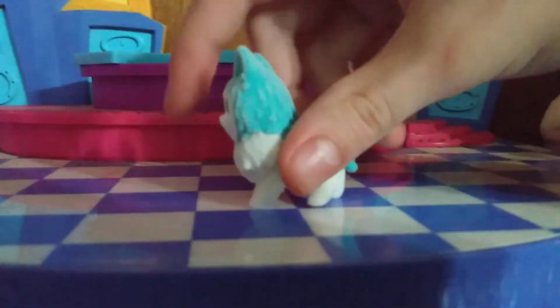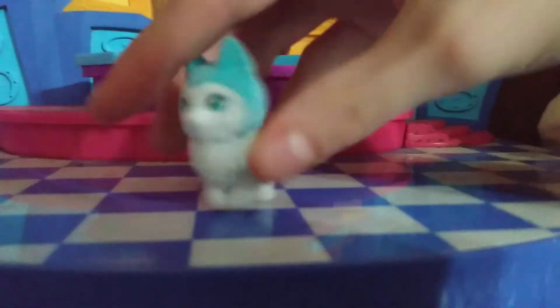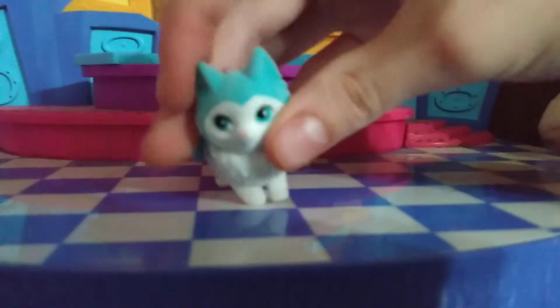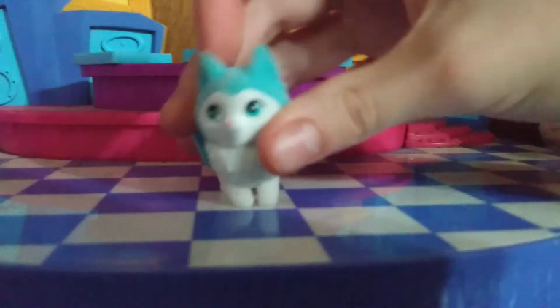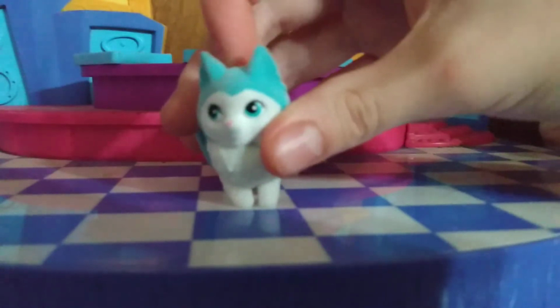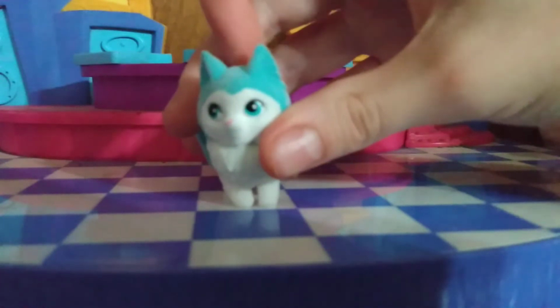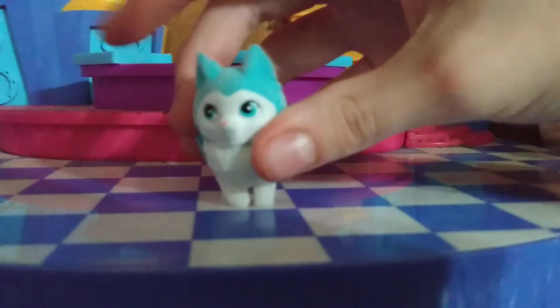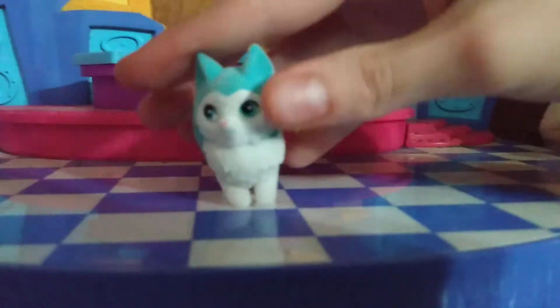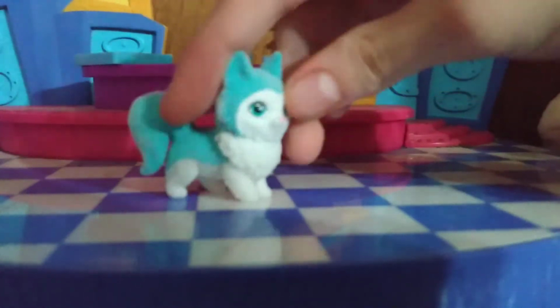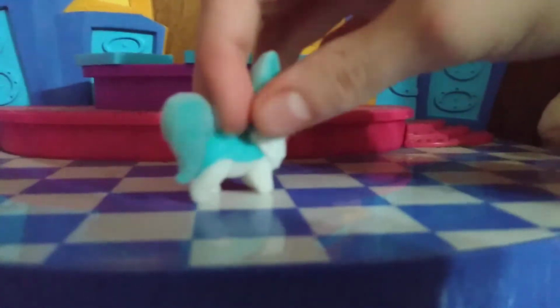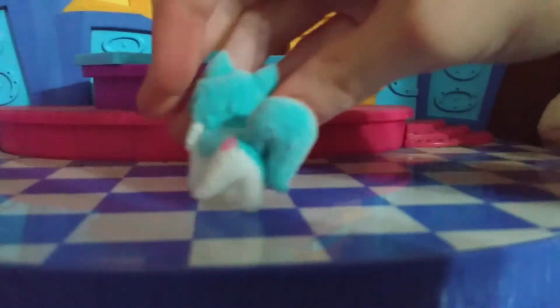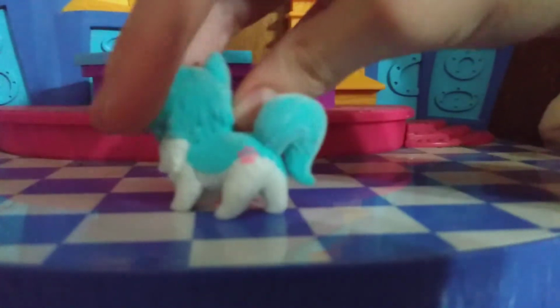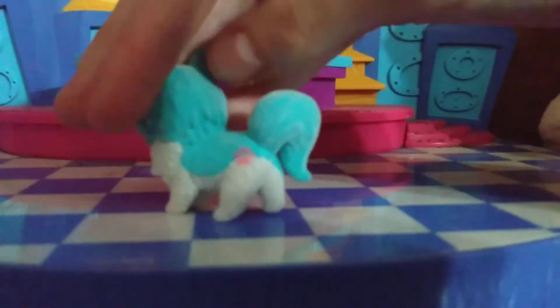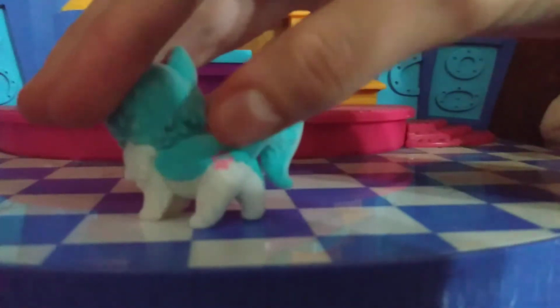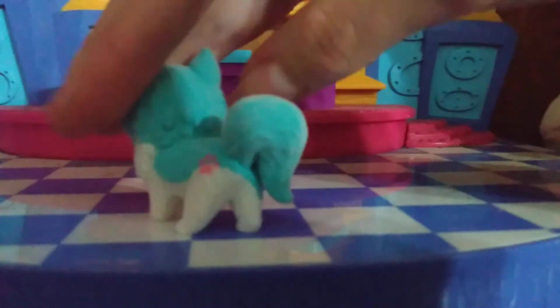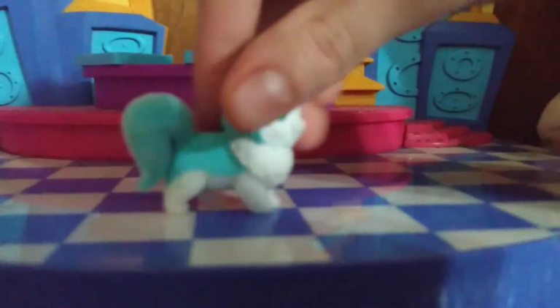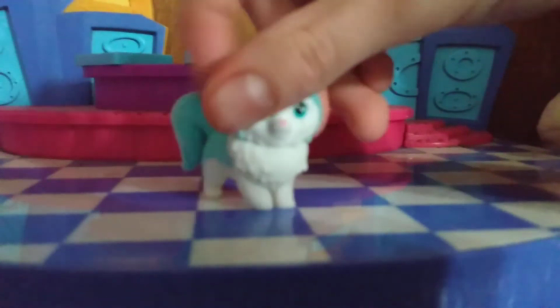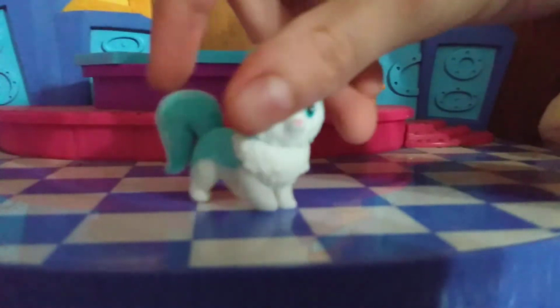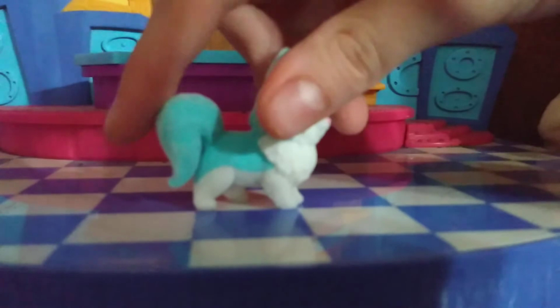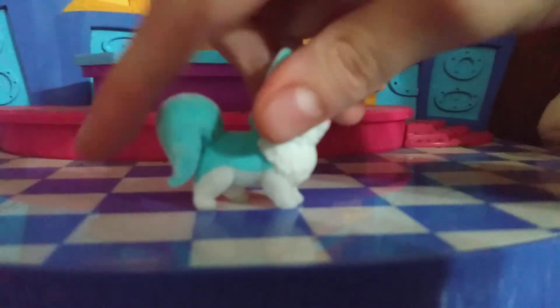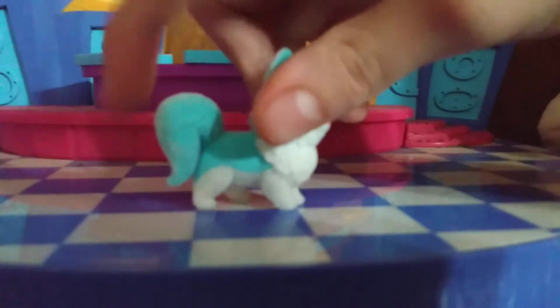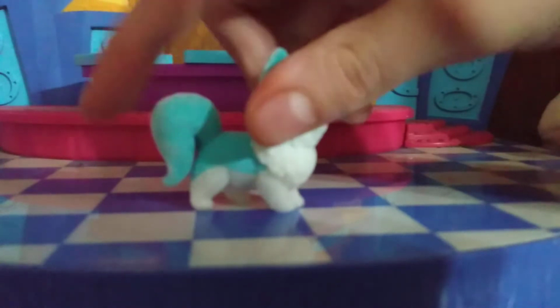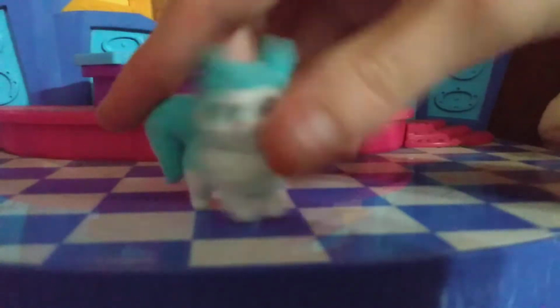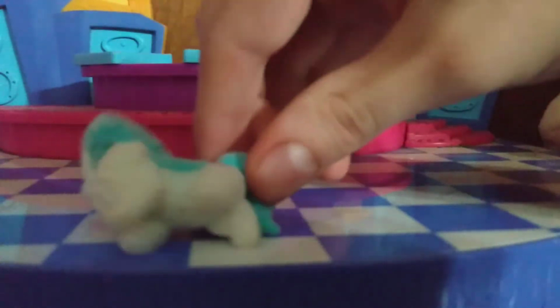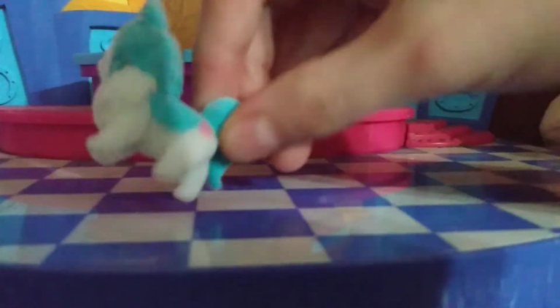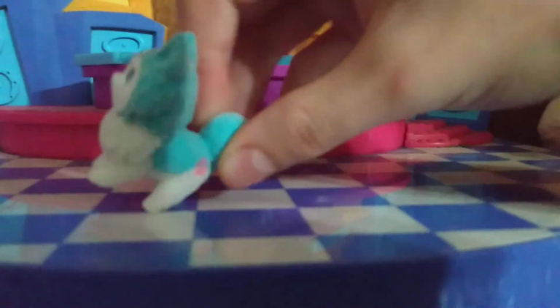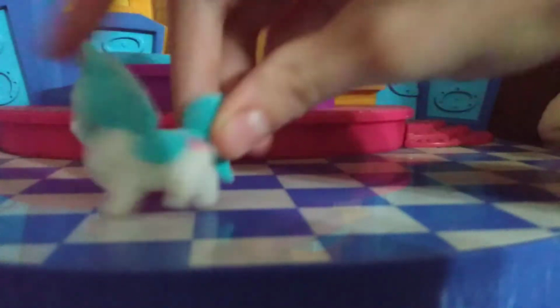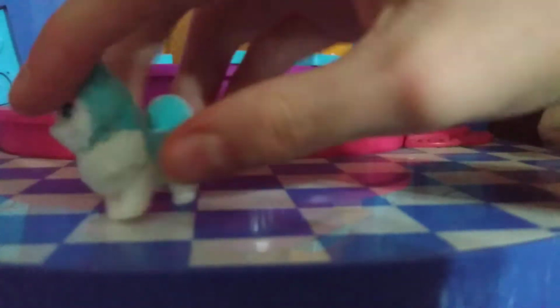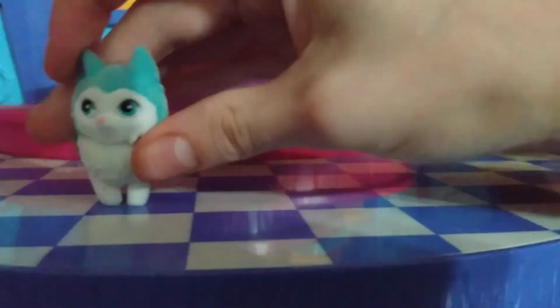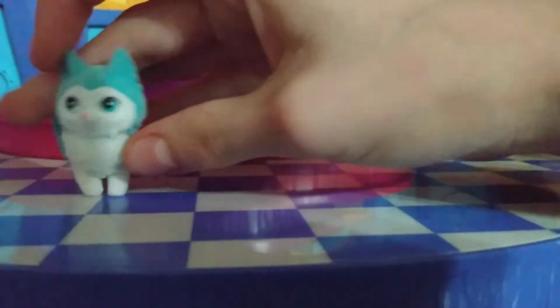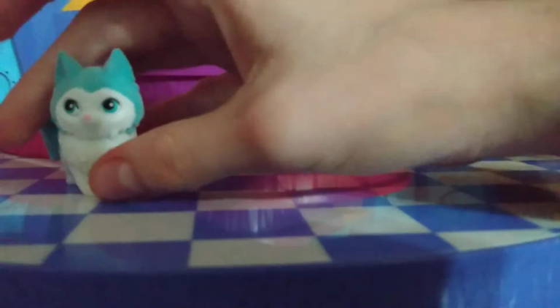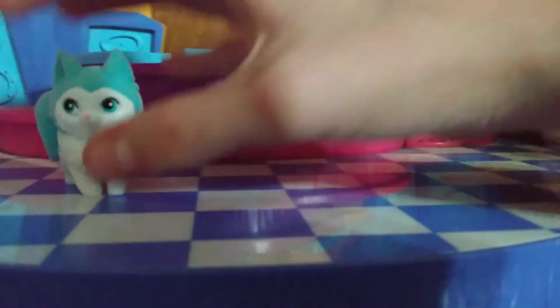They're also very soft and fuzzy. She's blue. She has a paw print and I like how she has like a fluffy, pushy tail.